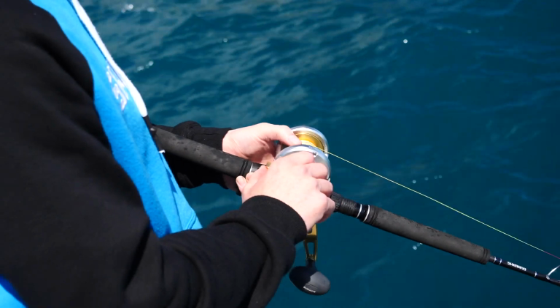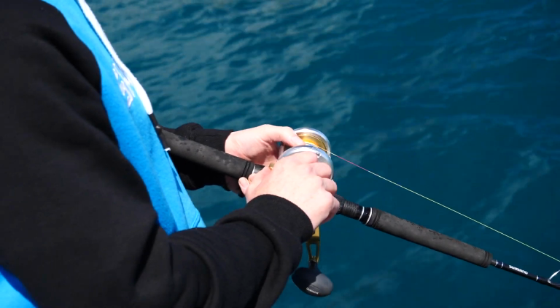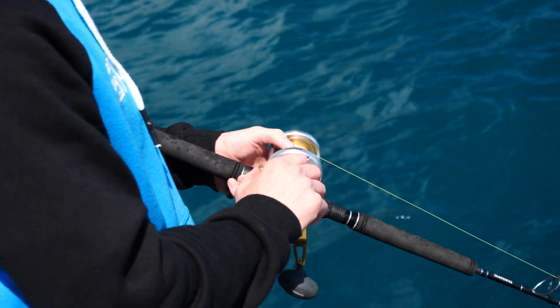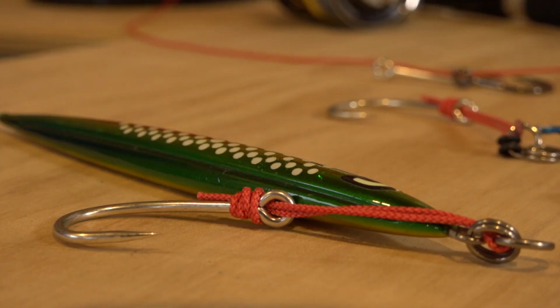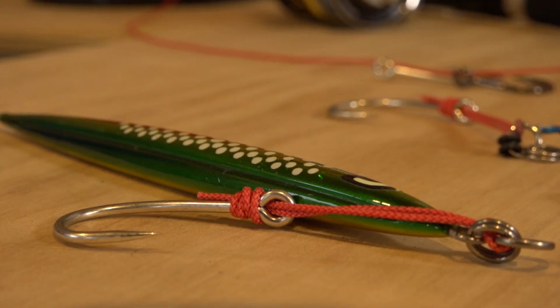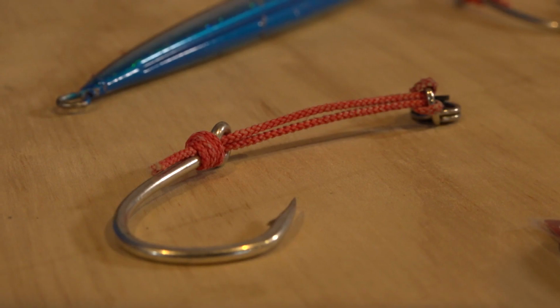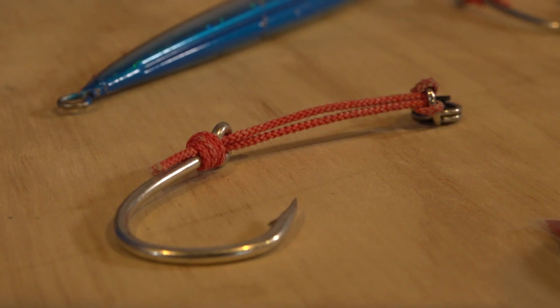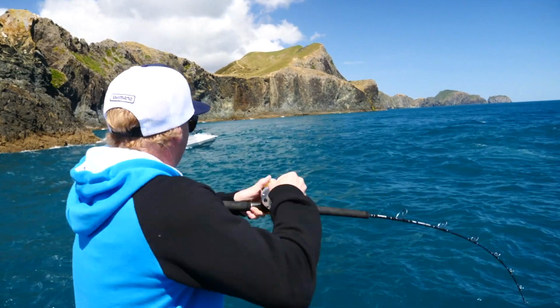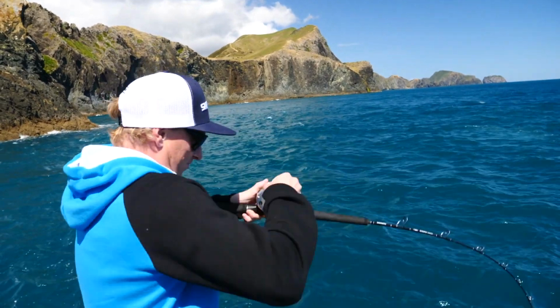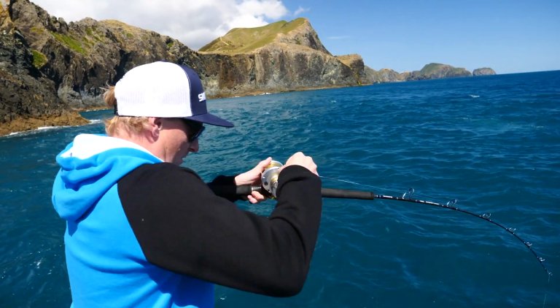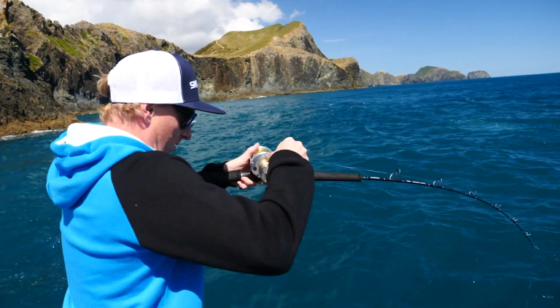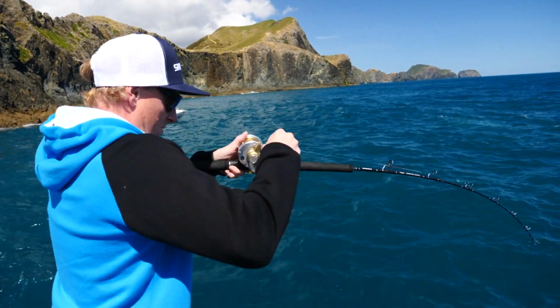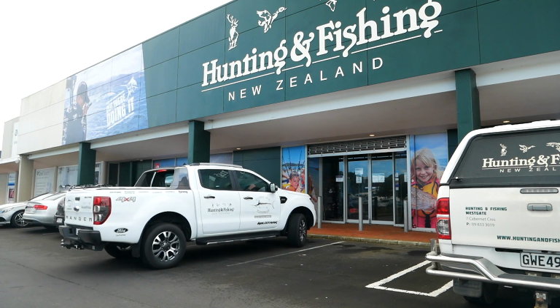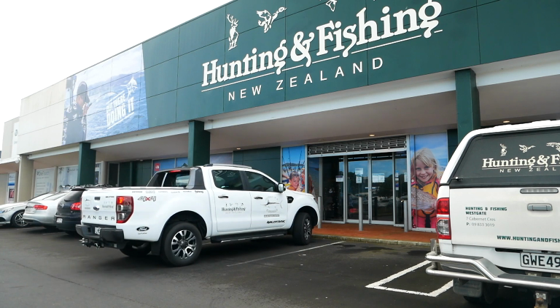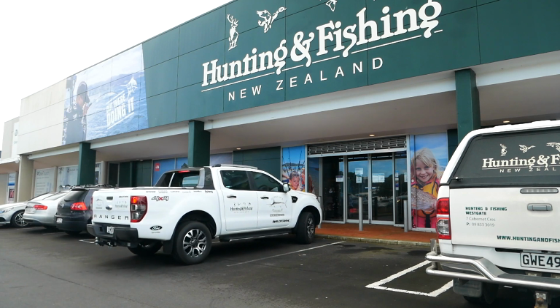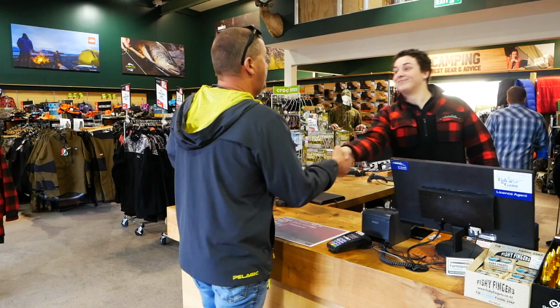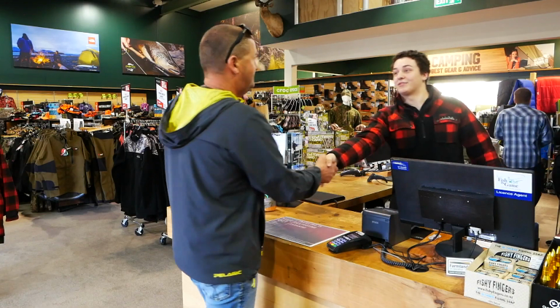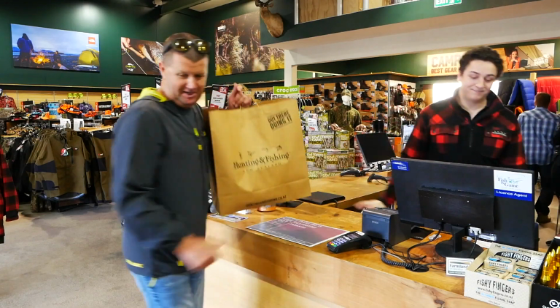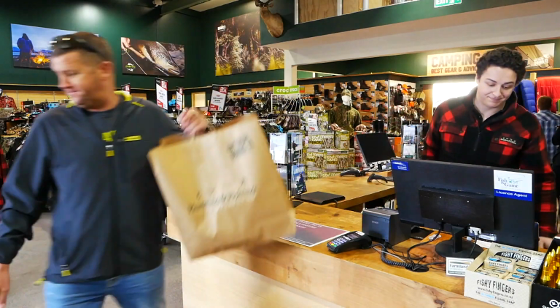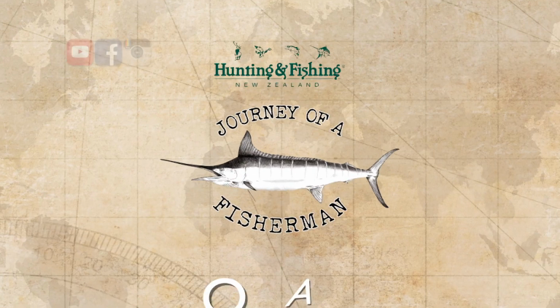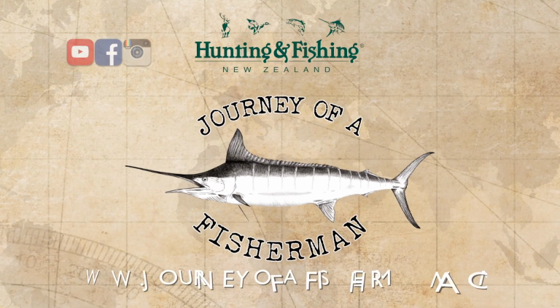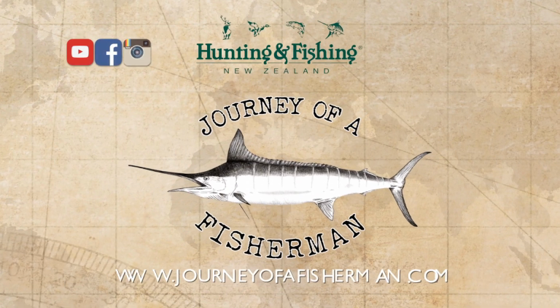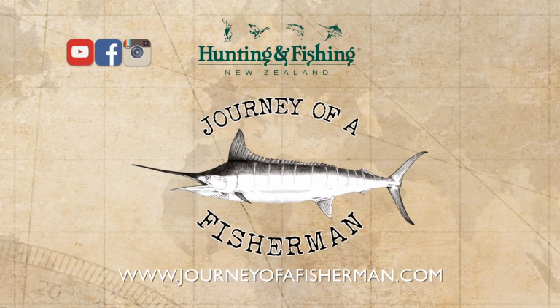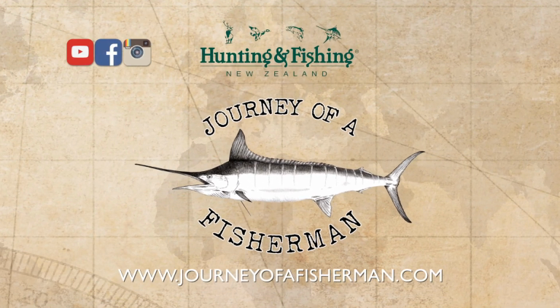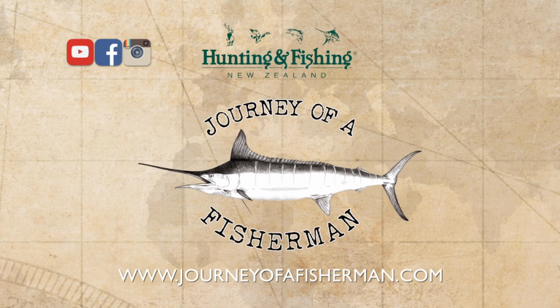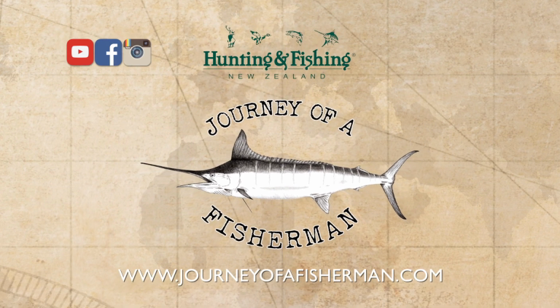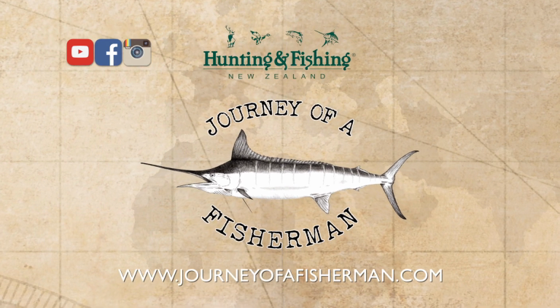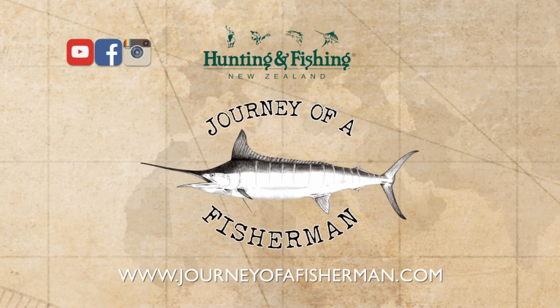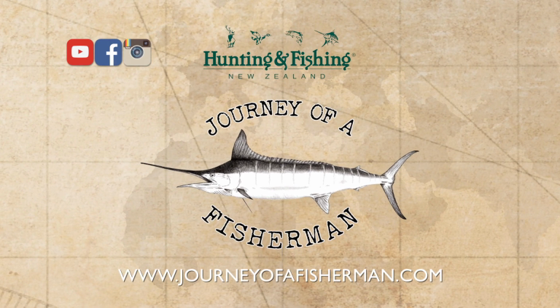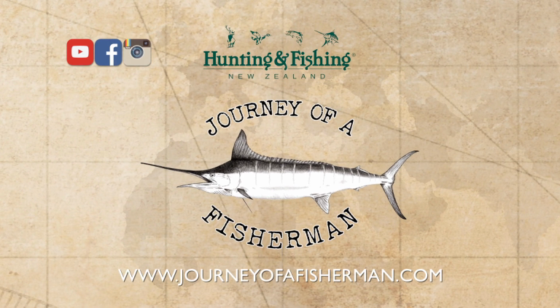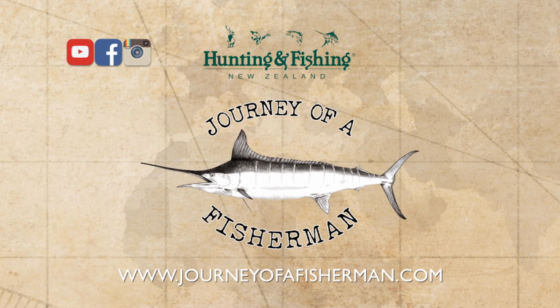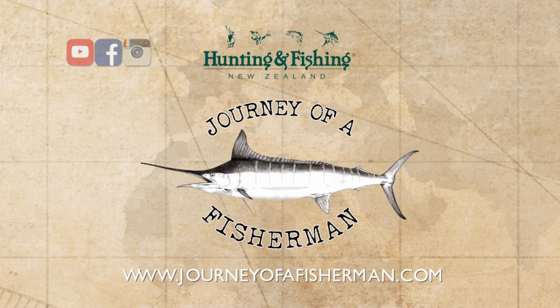For all the rods, reels, lures, and terminal tackle and some great advice, call in and meet your team at your local Hunting and Fishing New Zealand store. And for more inspiring online fishing content, visit journeyofafisherman.com and subscribe to our YouTube channel.